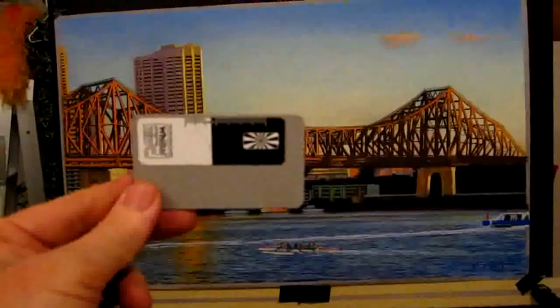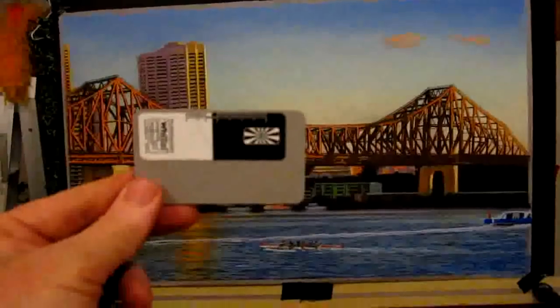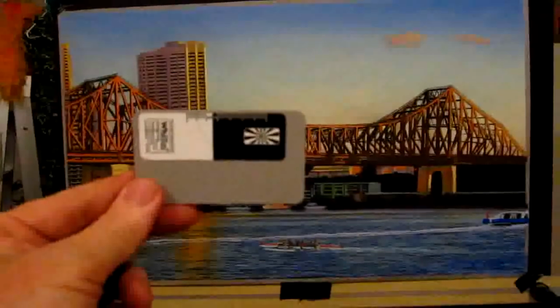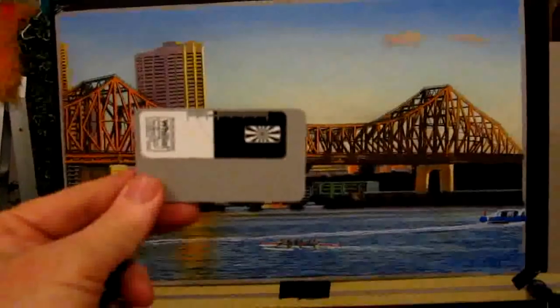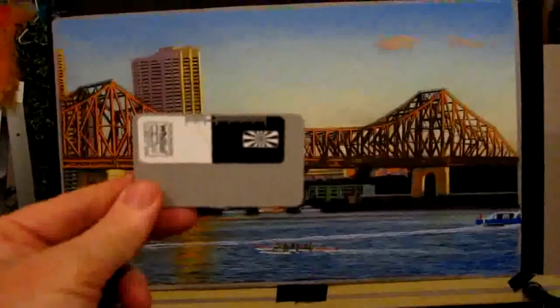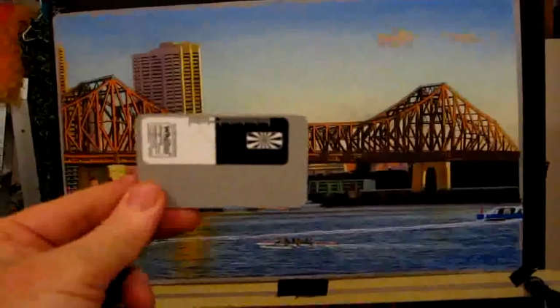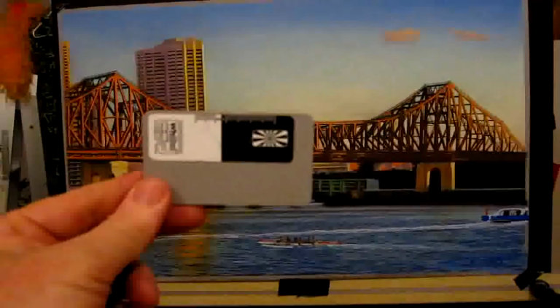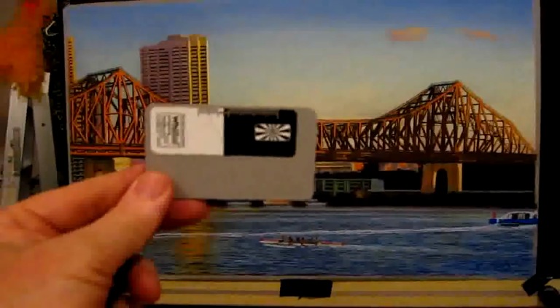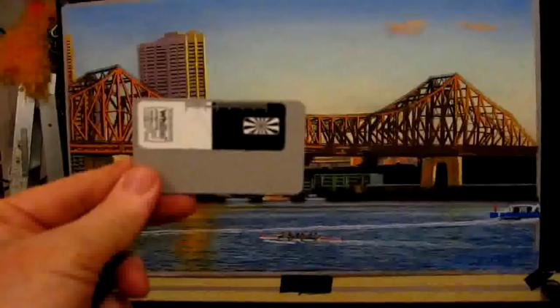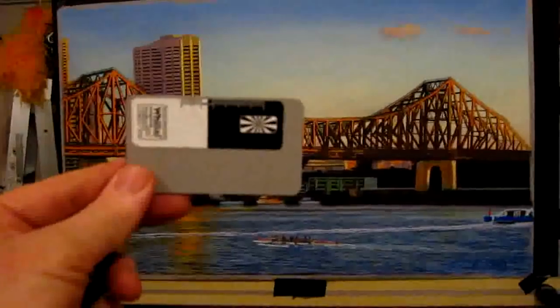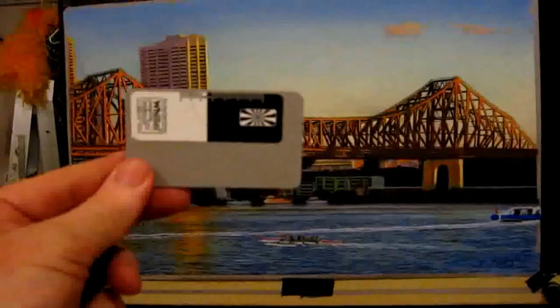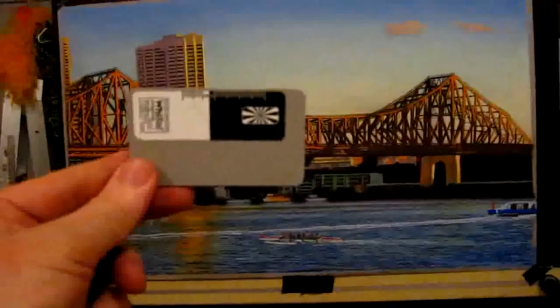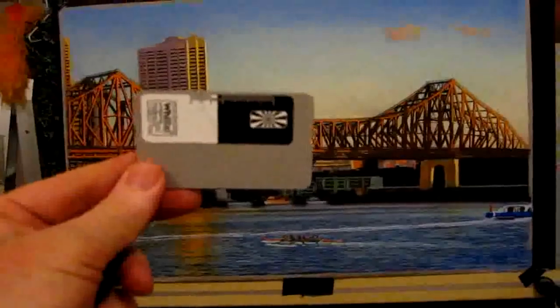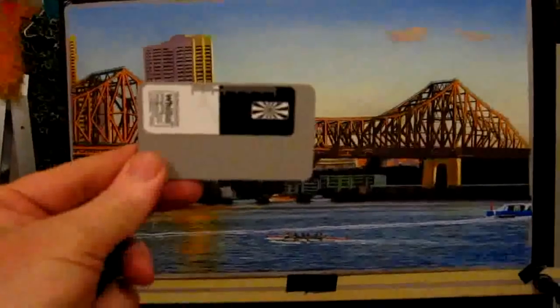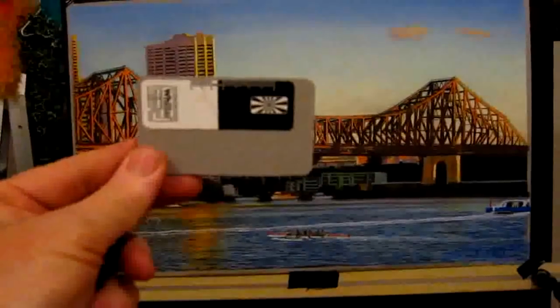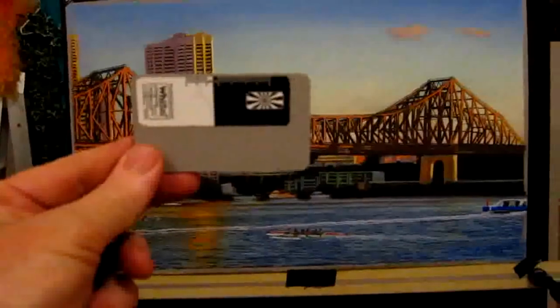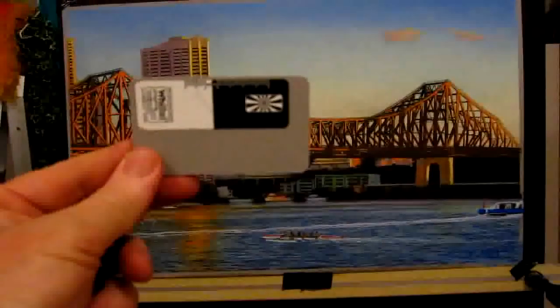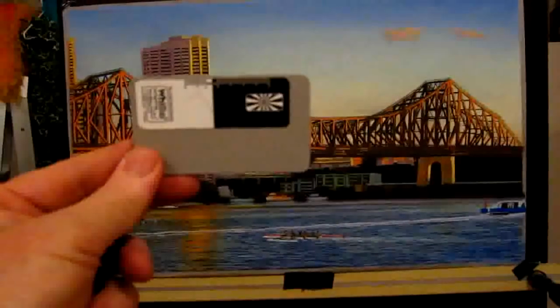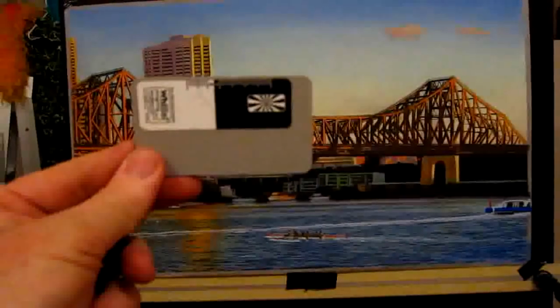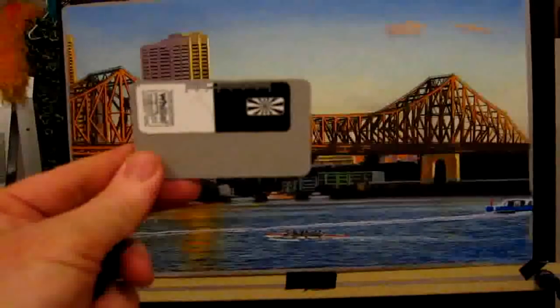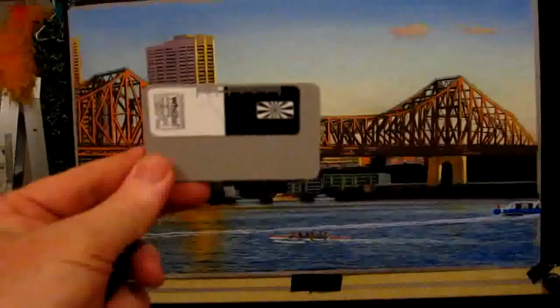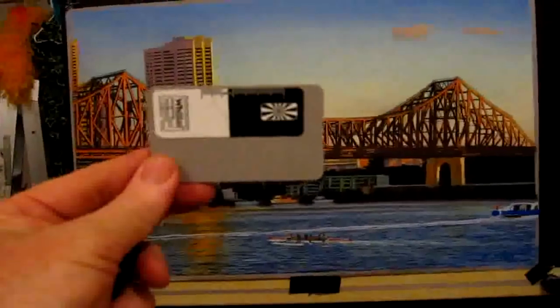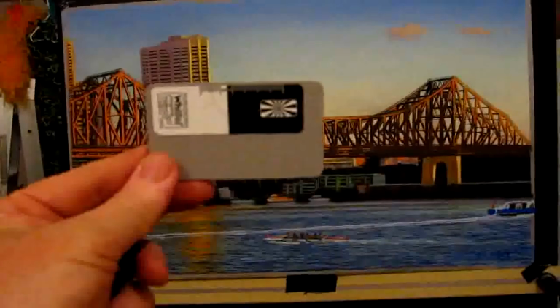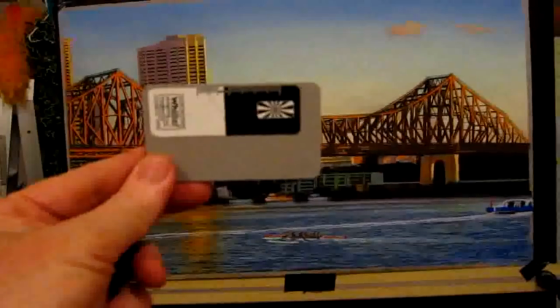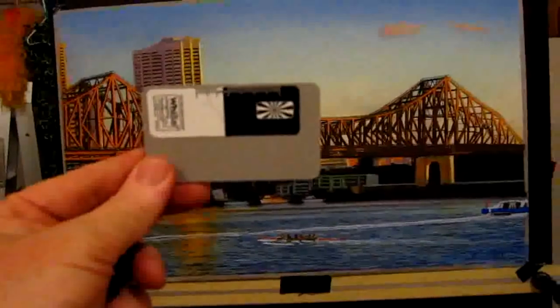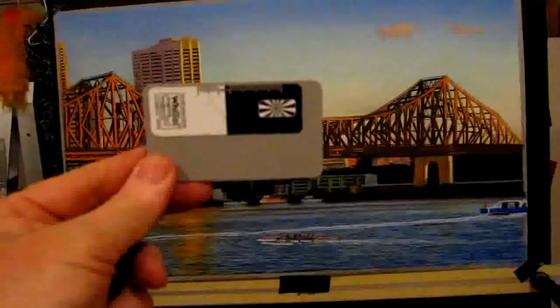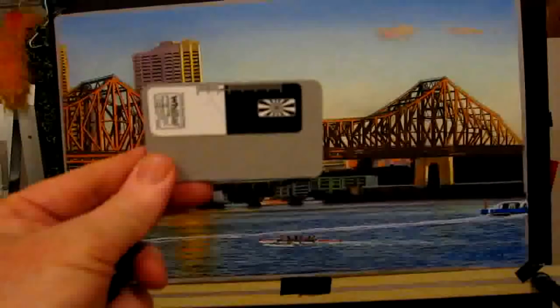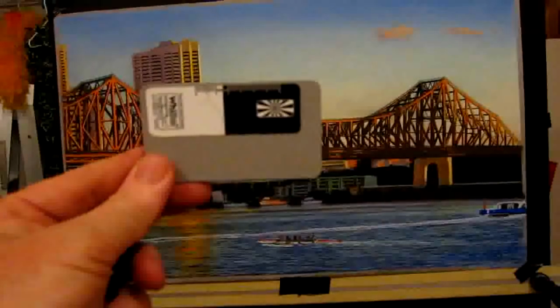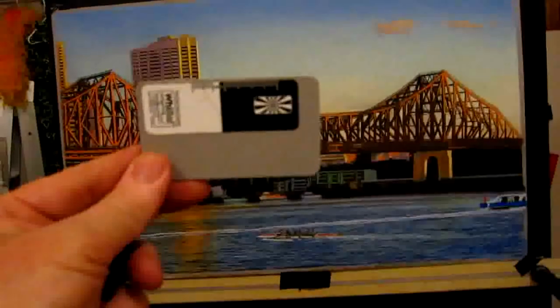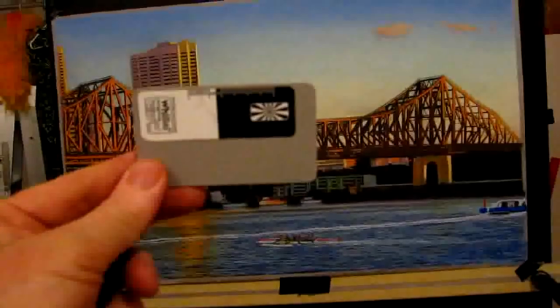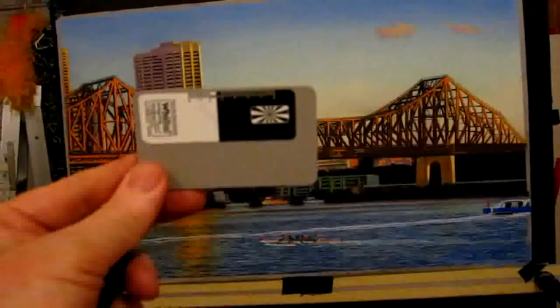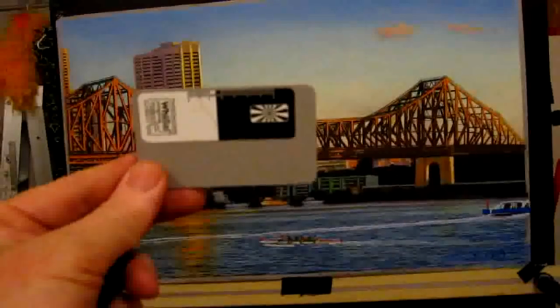I'm shooting a high-res file of artwork by Rod Bathgate. It was commissioned by a Queensland client. It's going to be used for cards, maybe greeting cards or something like that.